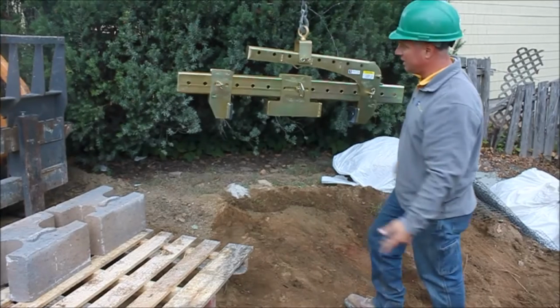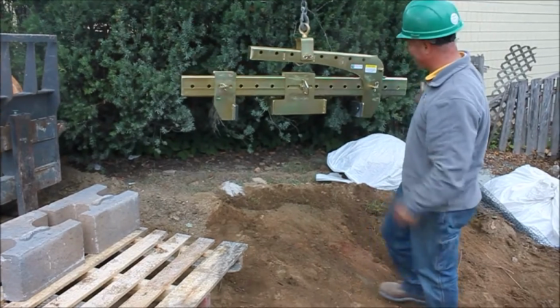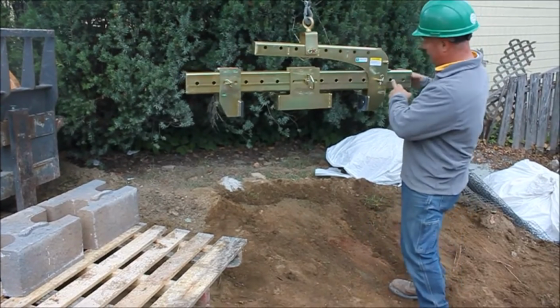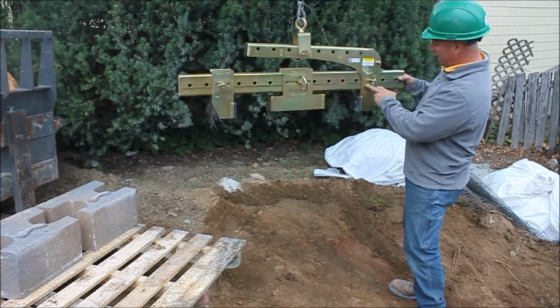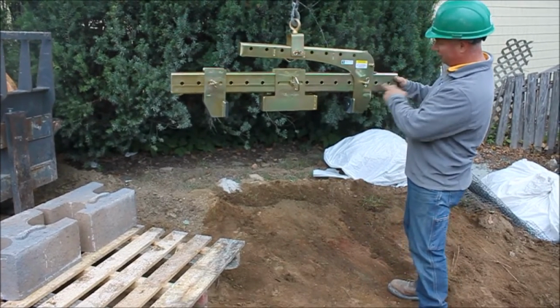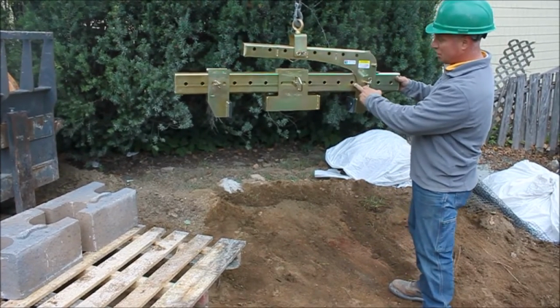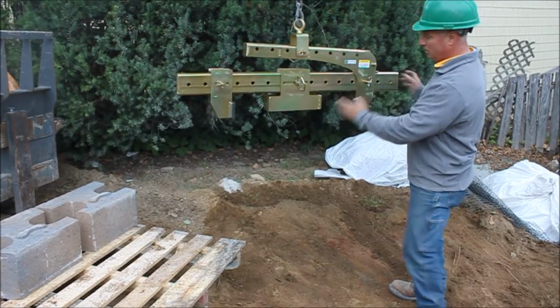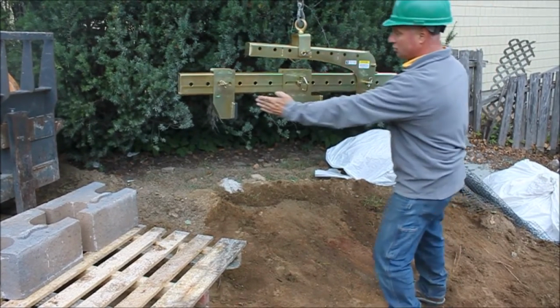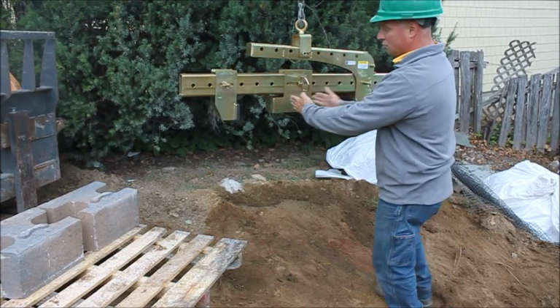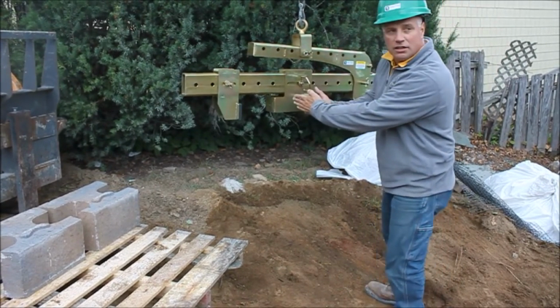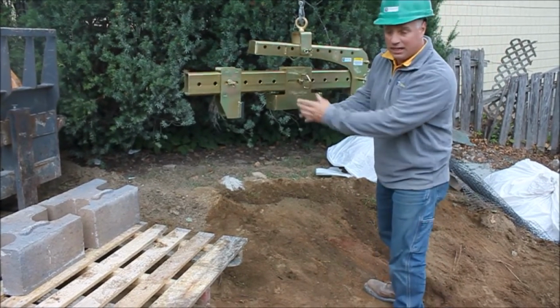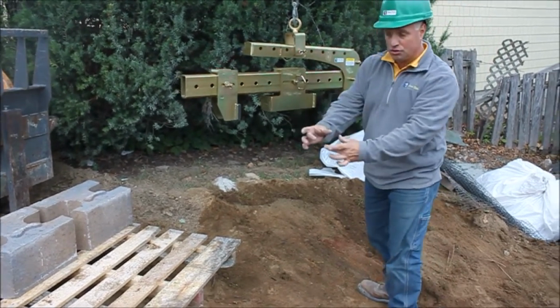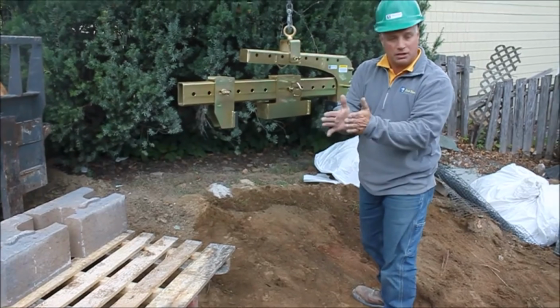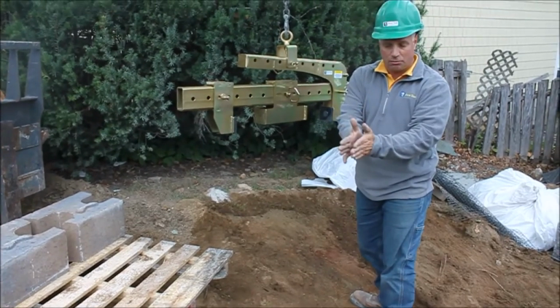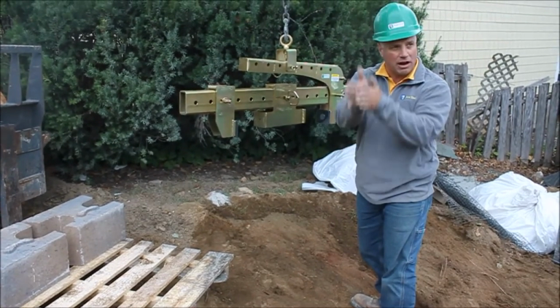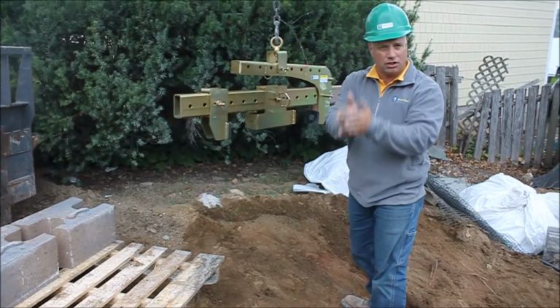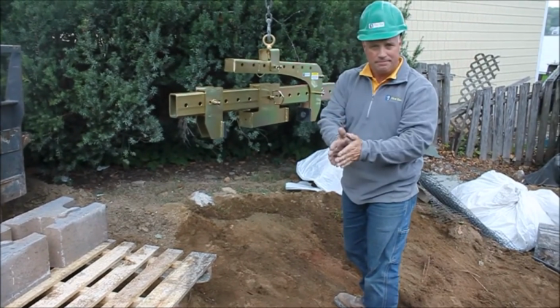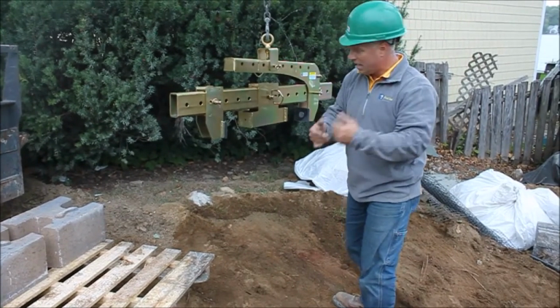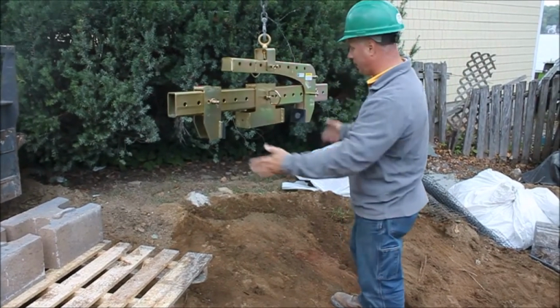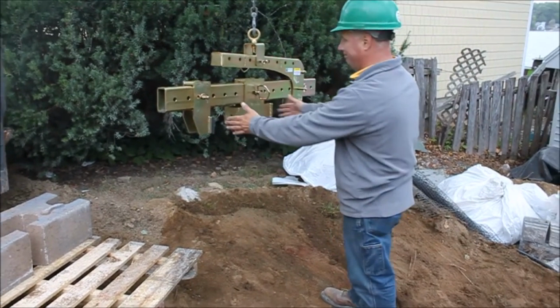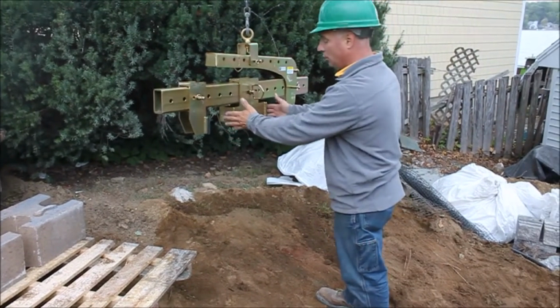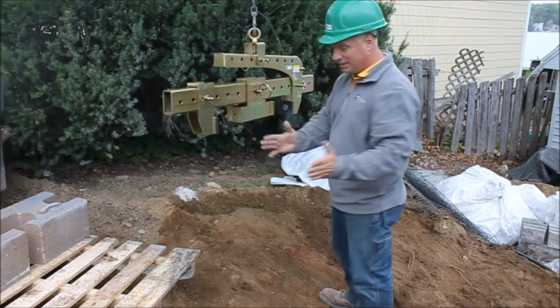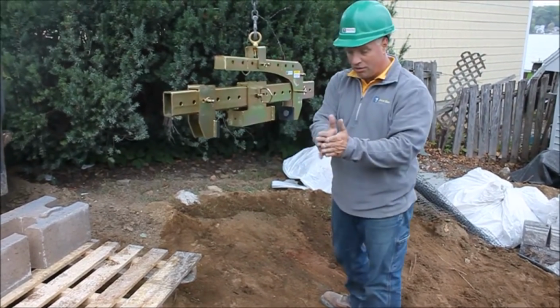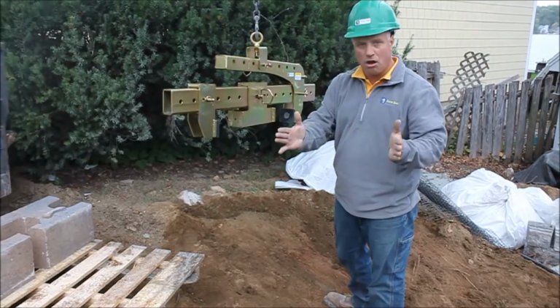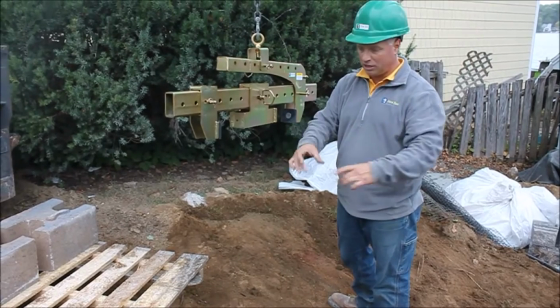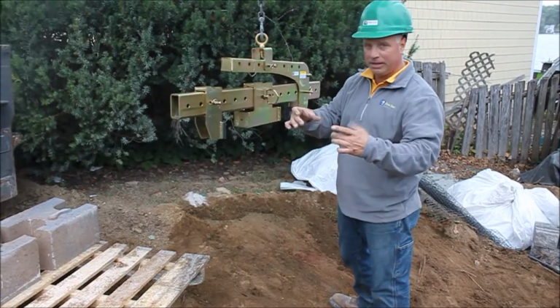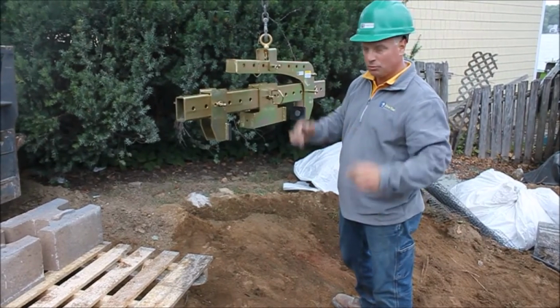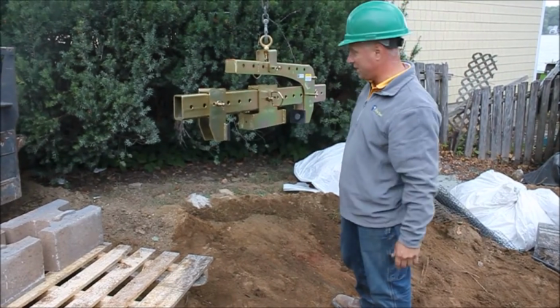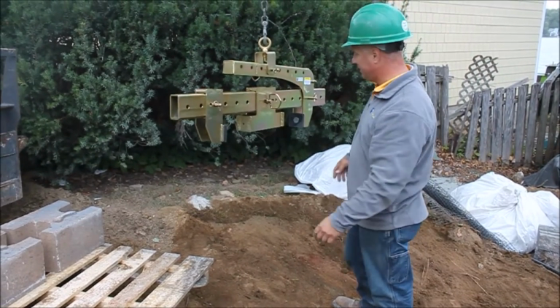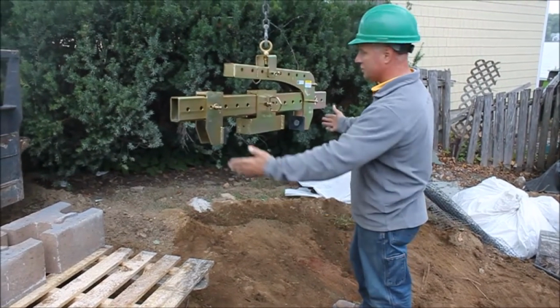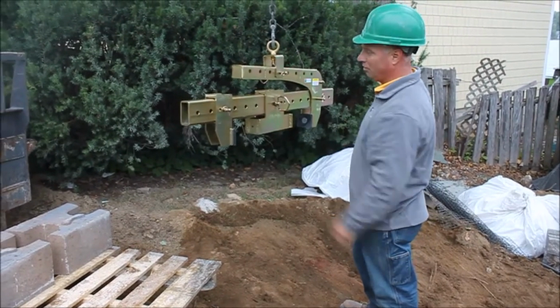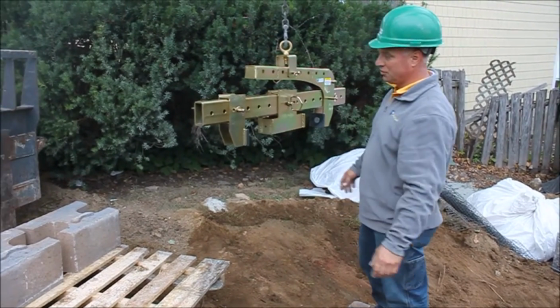Setting it on — the ends are fully adjustable, this will close right down to nothing. I can virtually pick a narrow piece of granite vertically; I can pick anything that's small — granite curbing, whatever it takes. This clamp really is versatile.